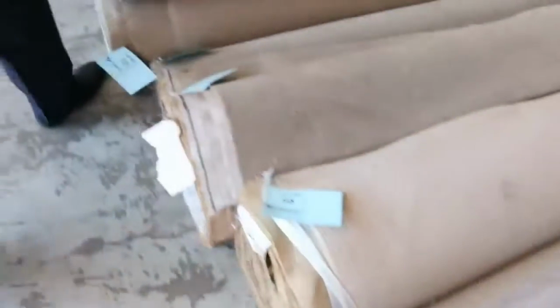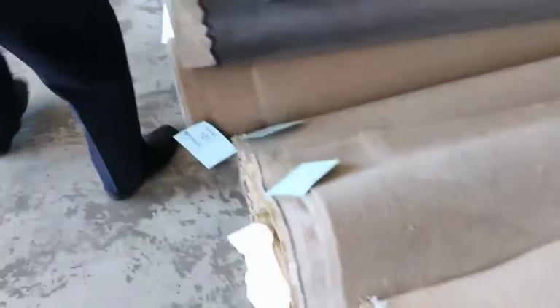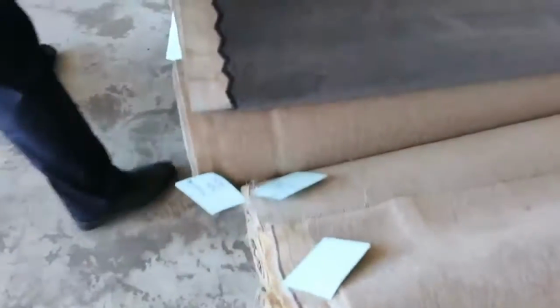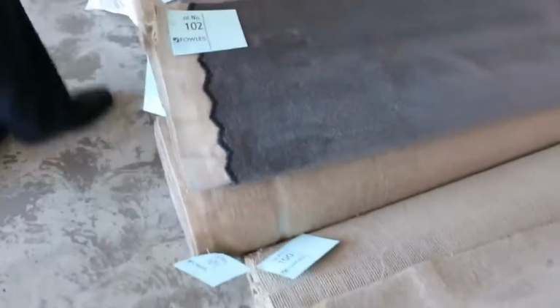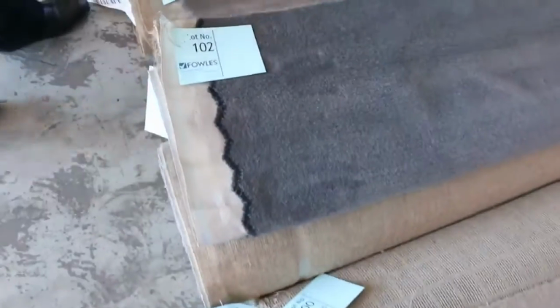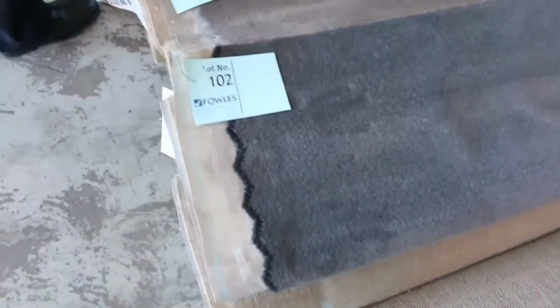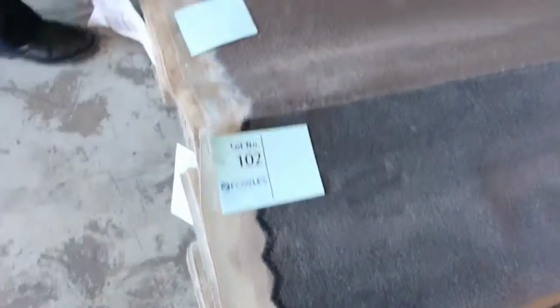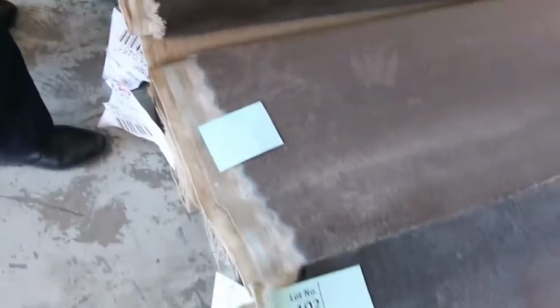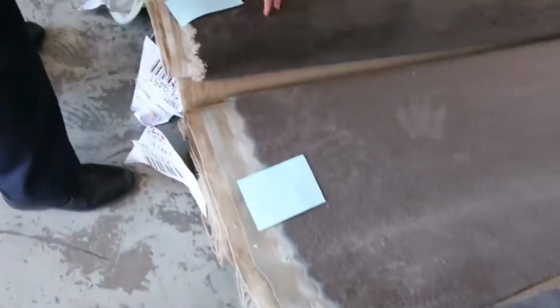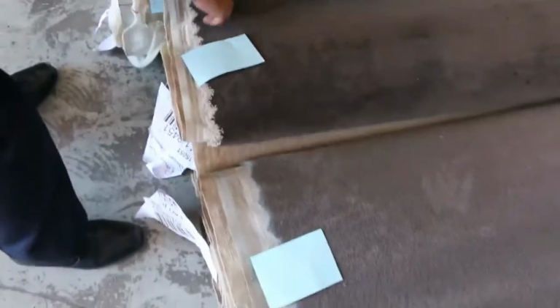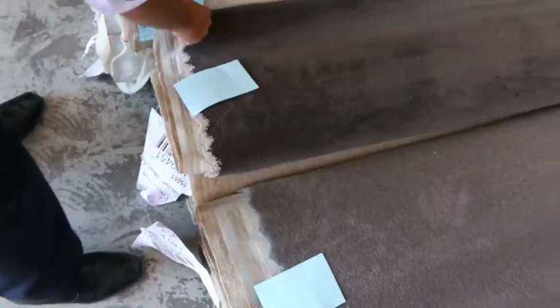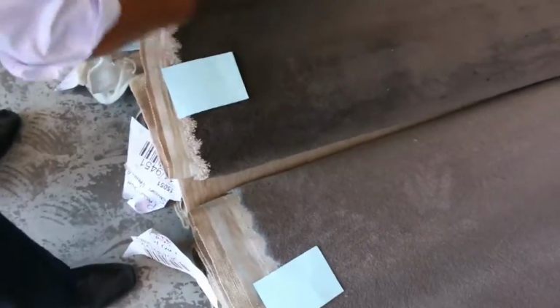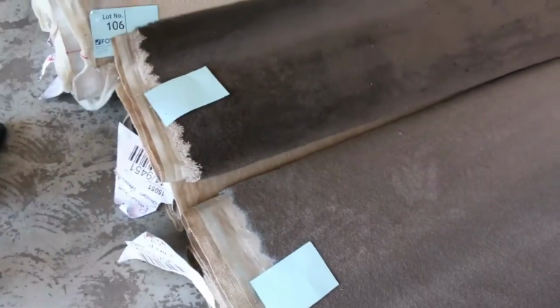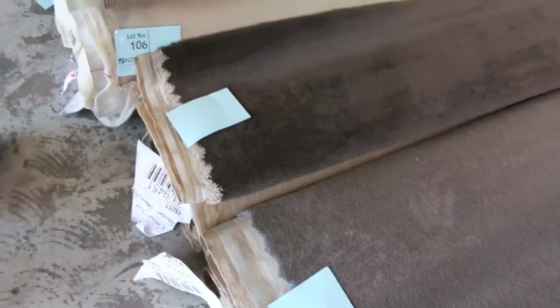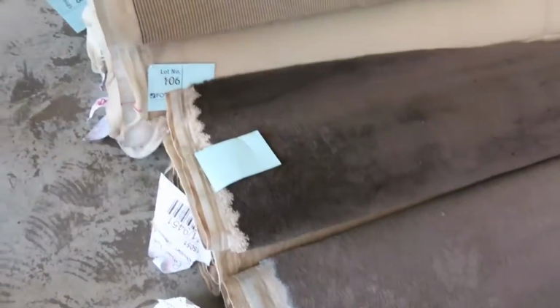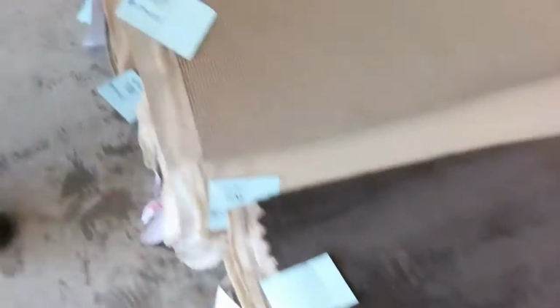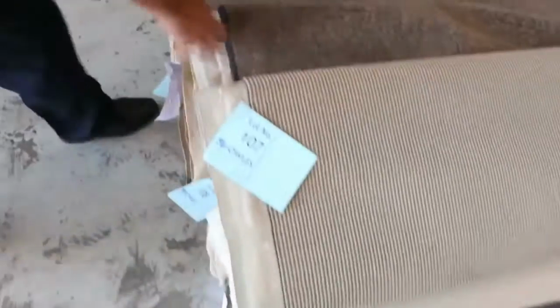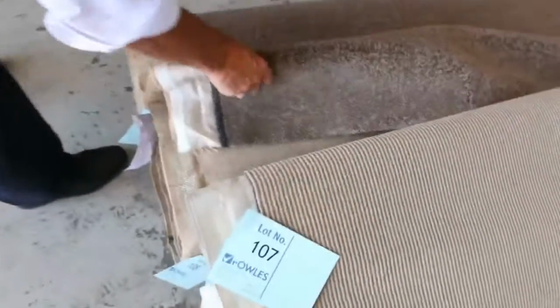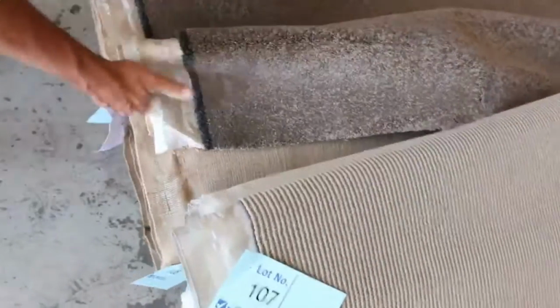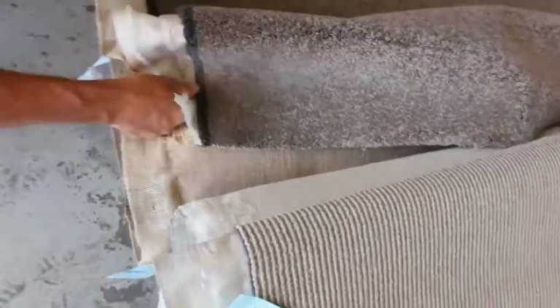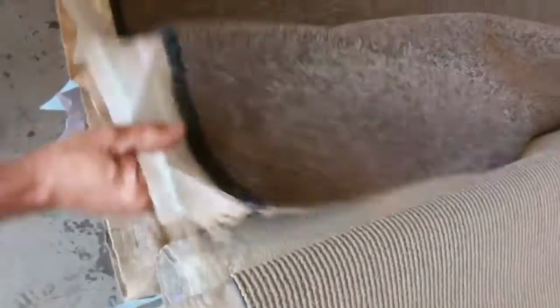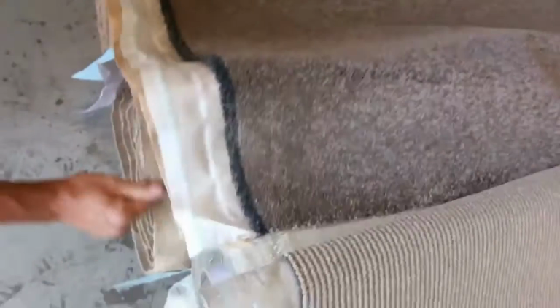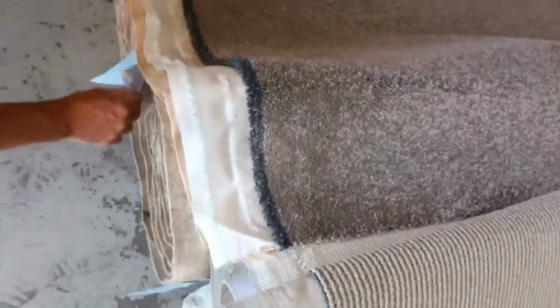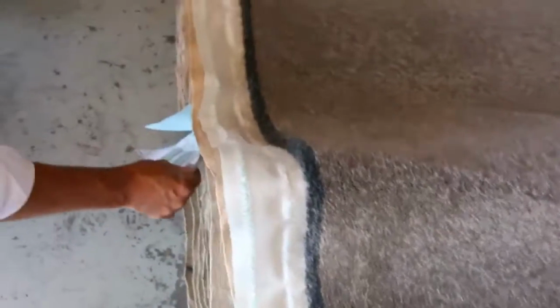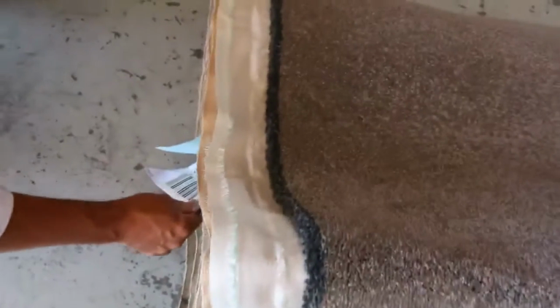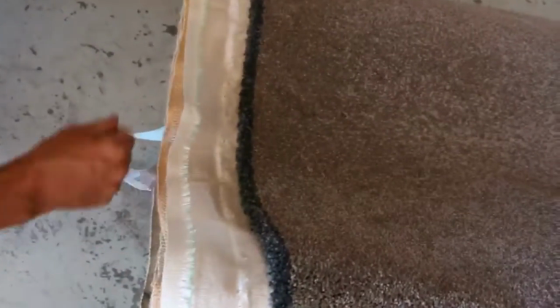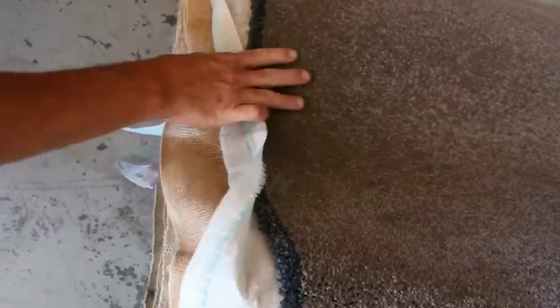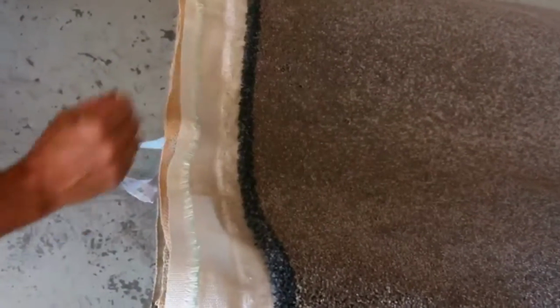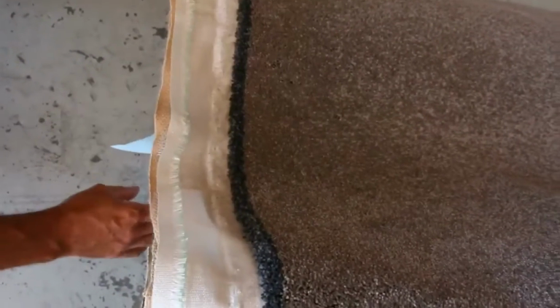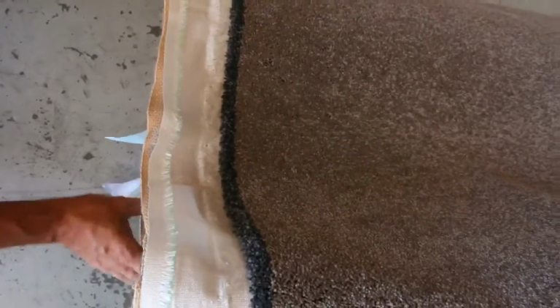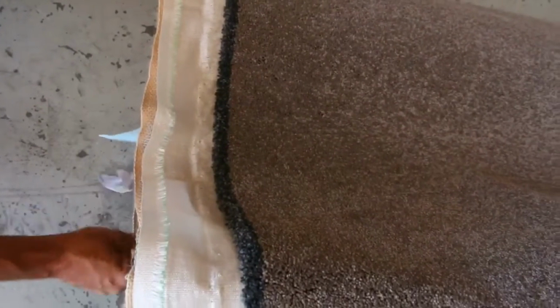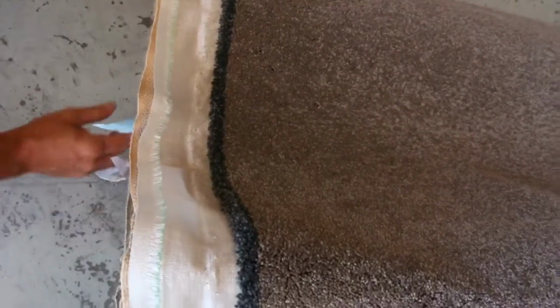Some nice greys there in the plush pile — the dark charcoals and the taupe brown colours, which are really nice quality carpets. These couple here at the end look like nice looking carpets — they are a nice thick heavy twist pile. We've got a 10.2 there.